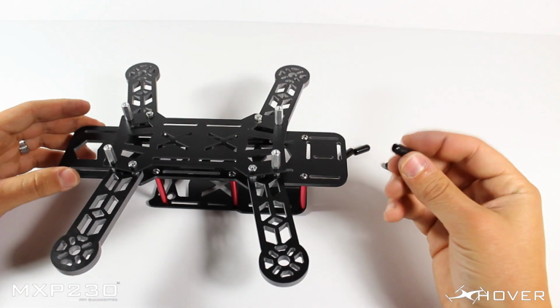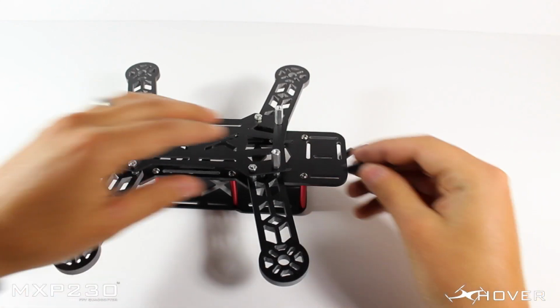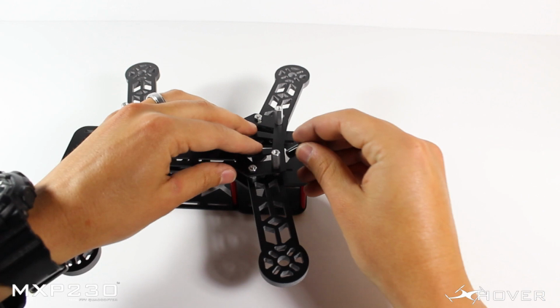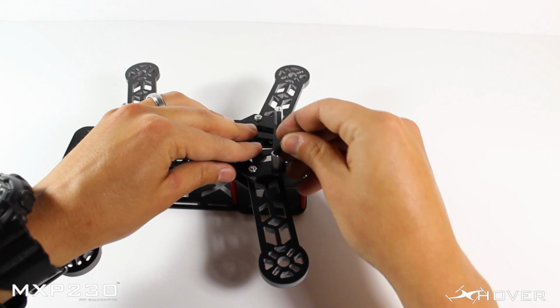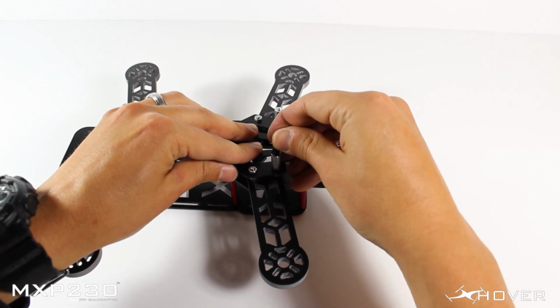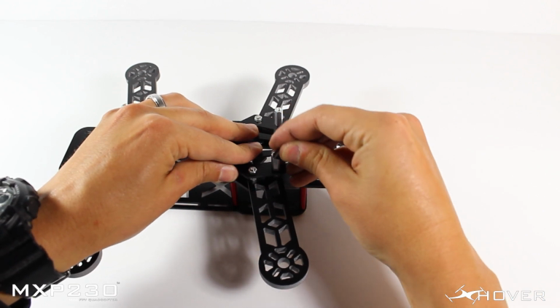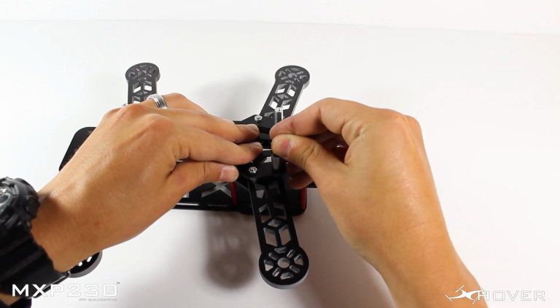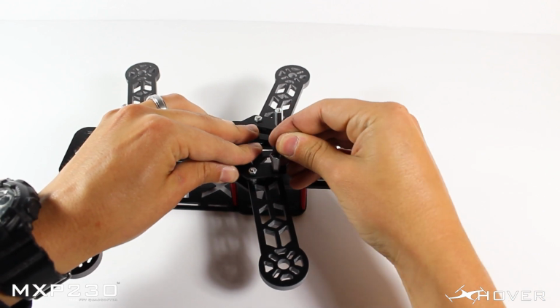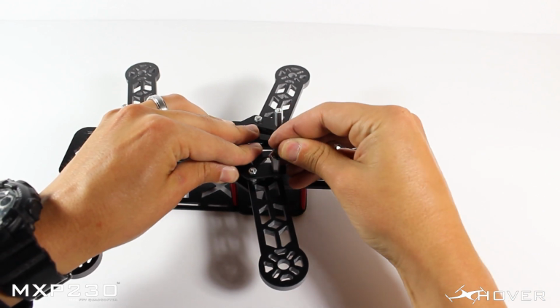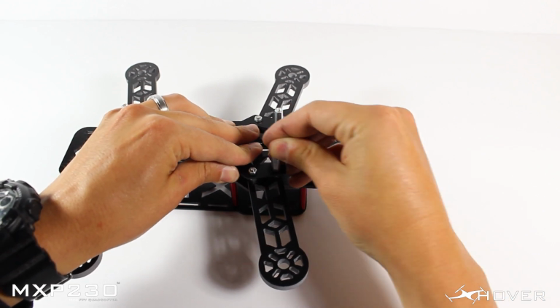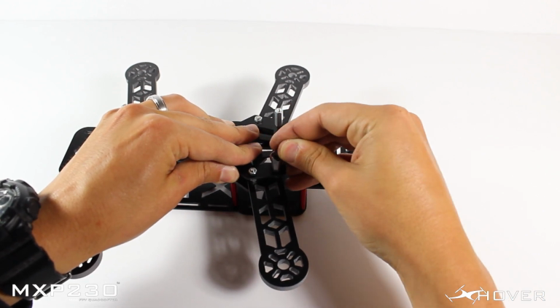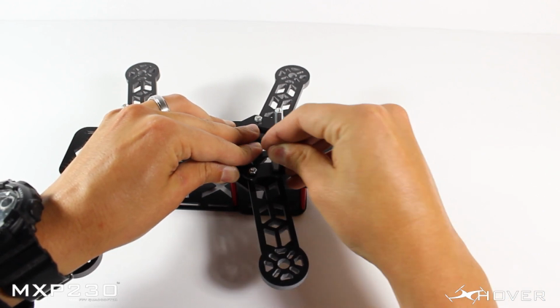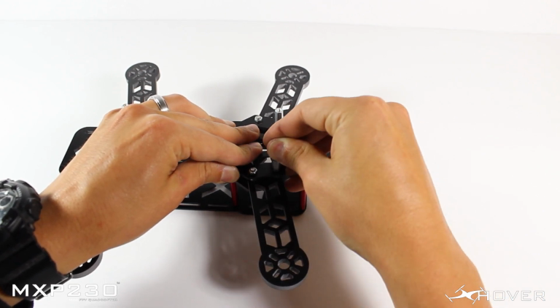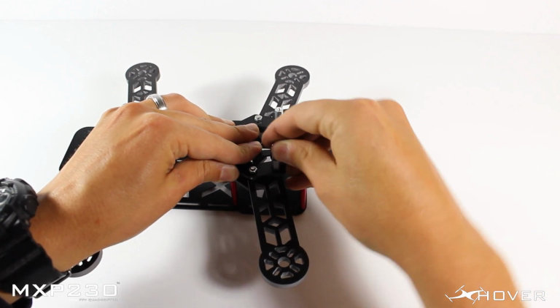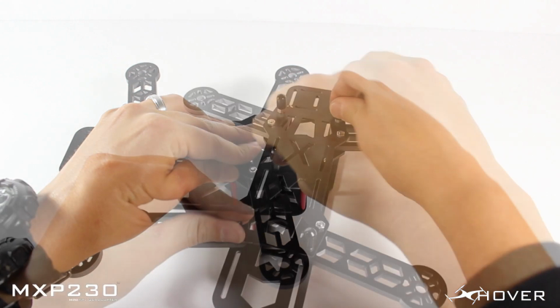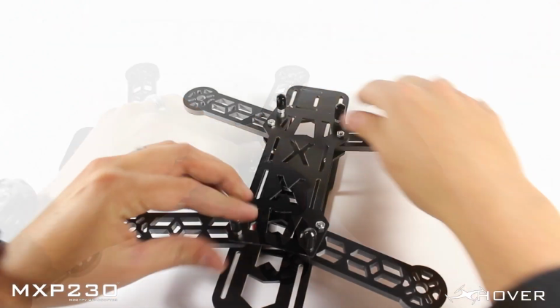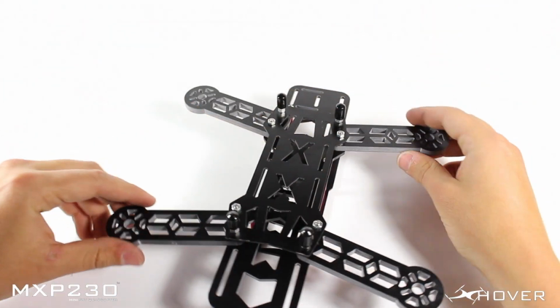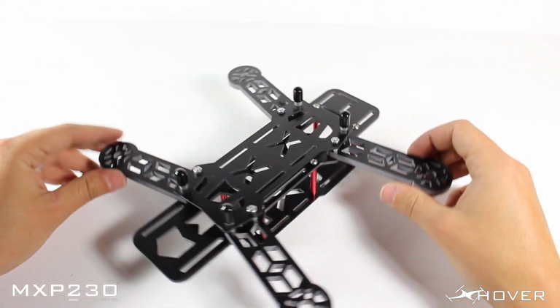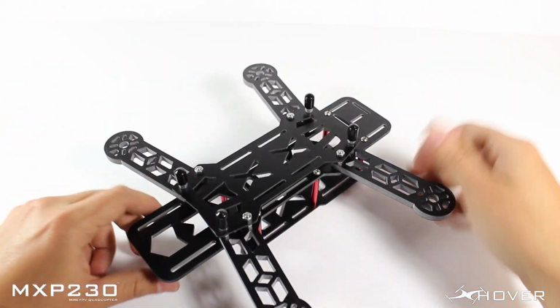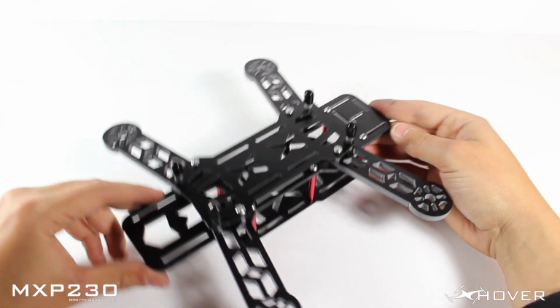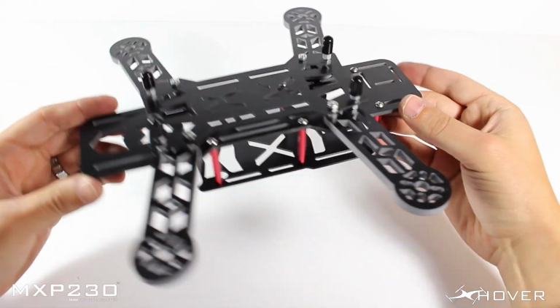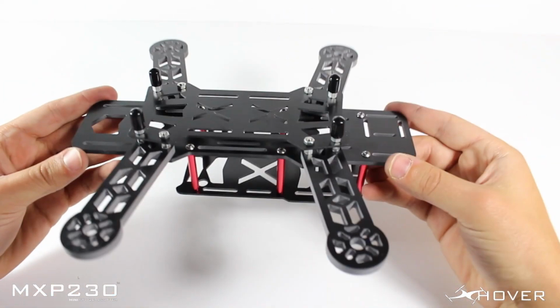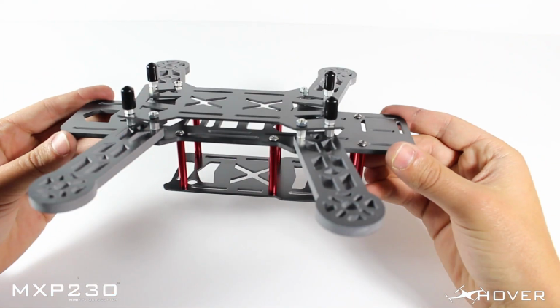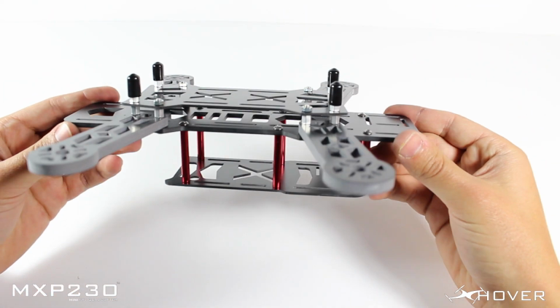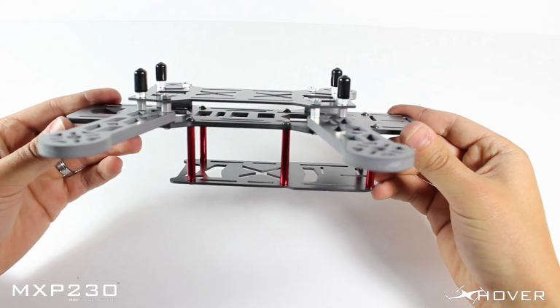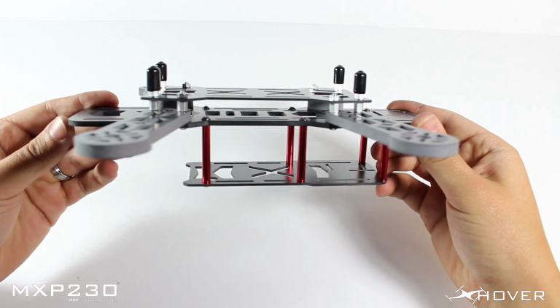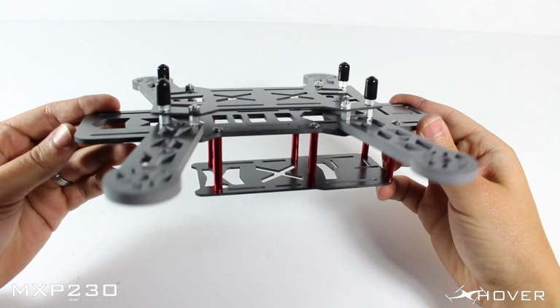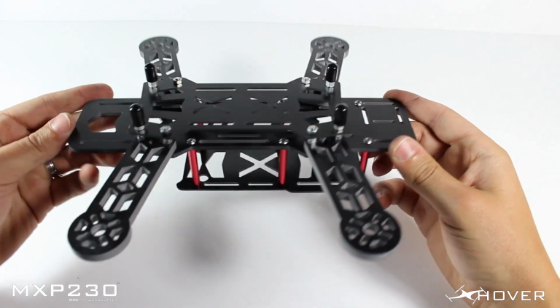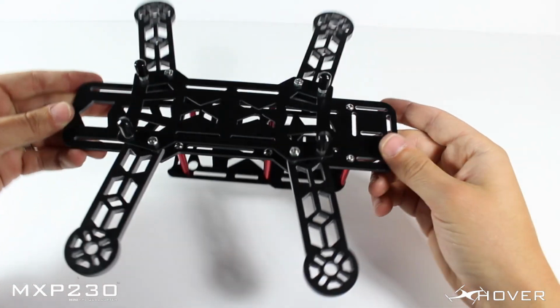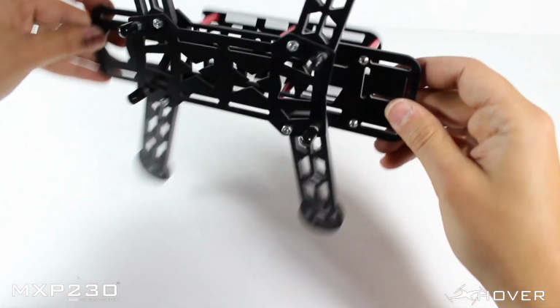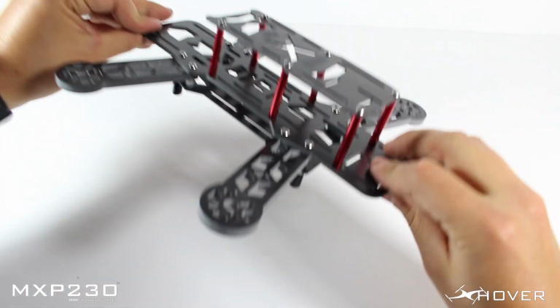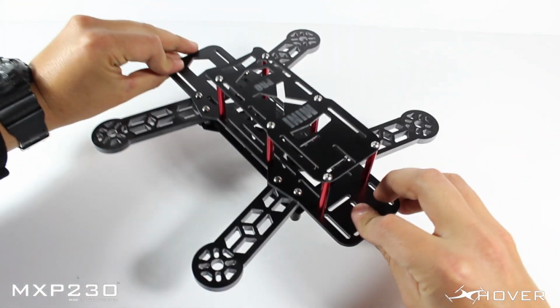Once you've done that, the next step is installing your plastic tips. These are going to be snug to fit, but that's so they don't come off during flight. And that's what it's going to look like.